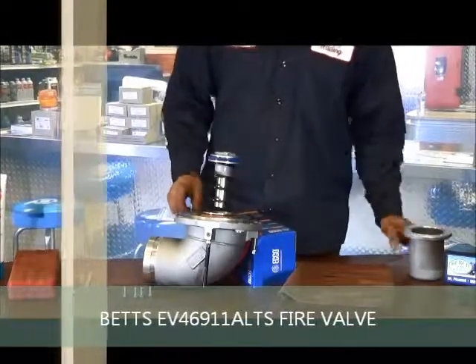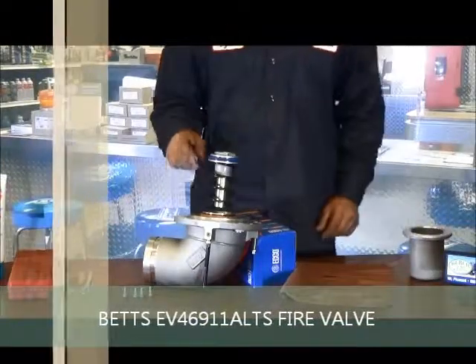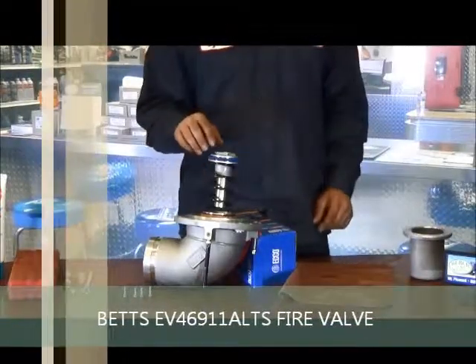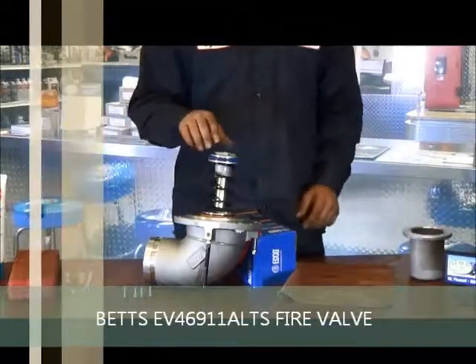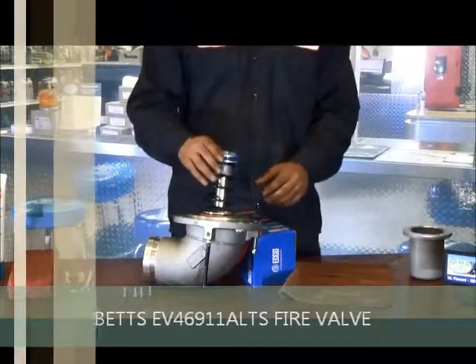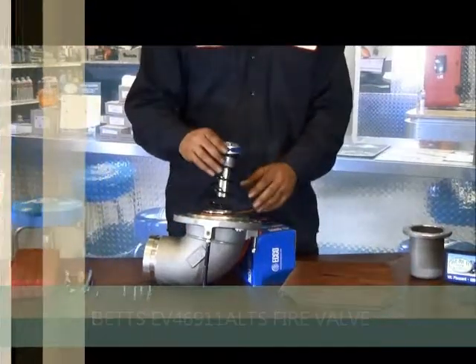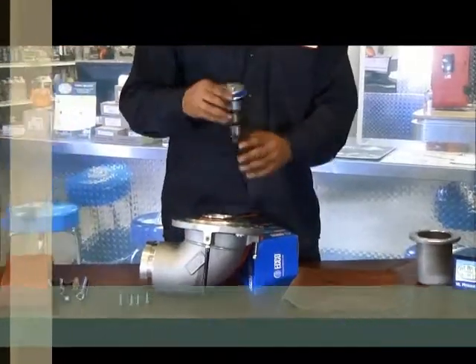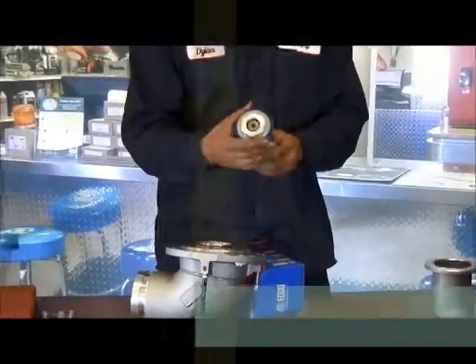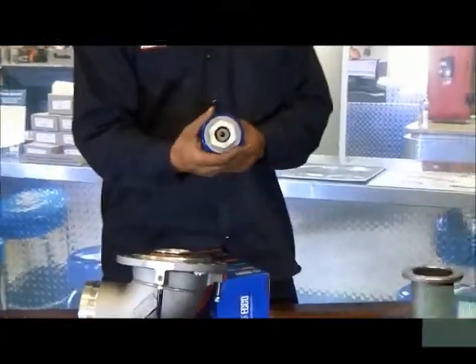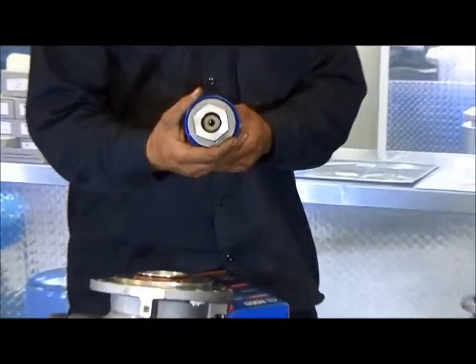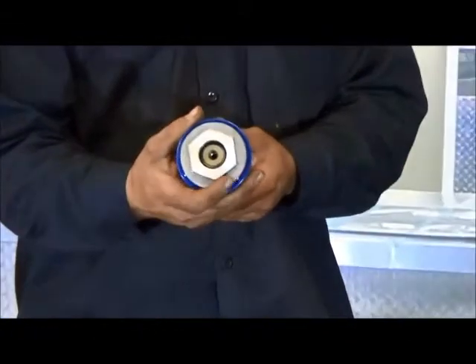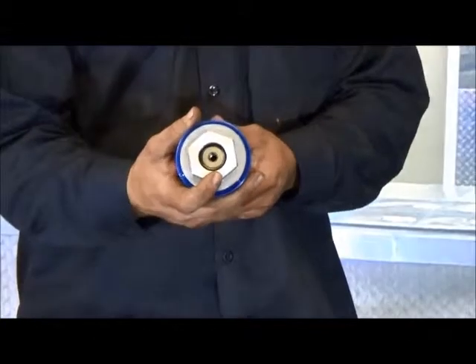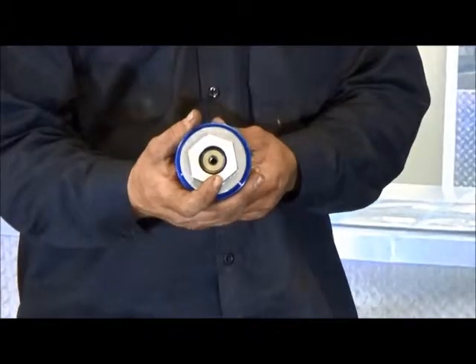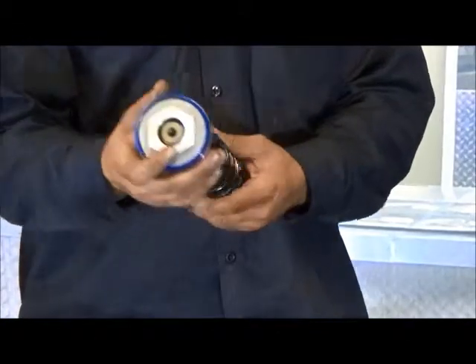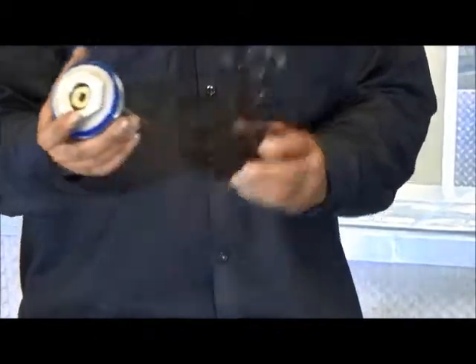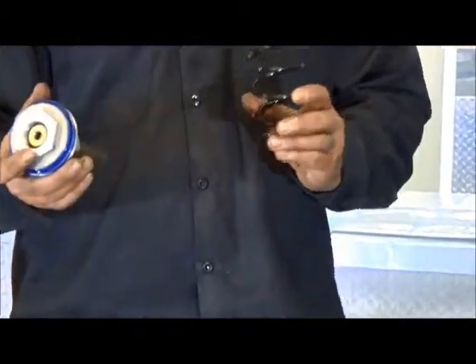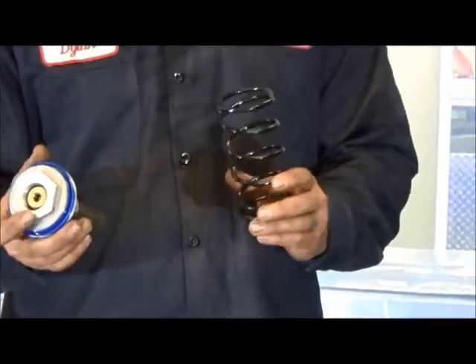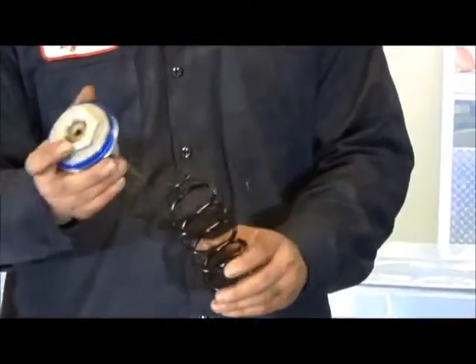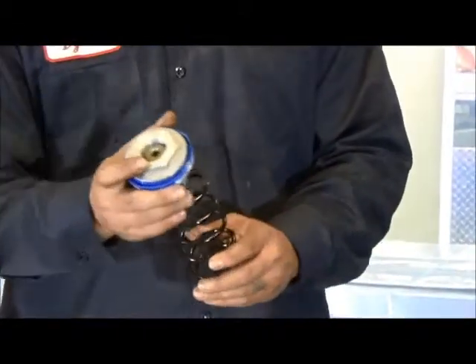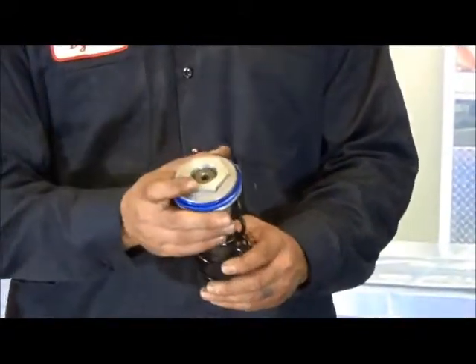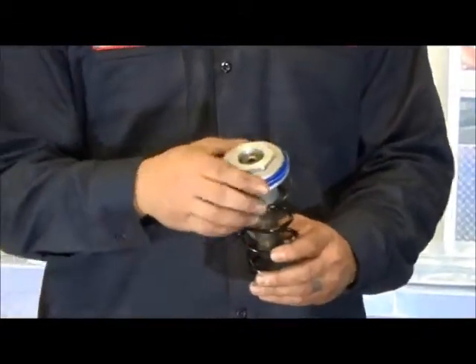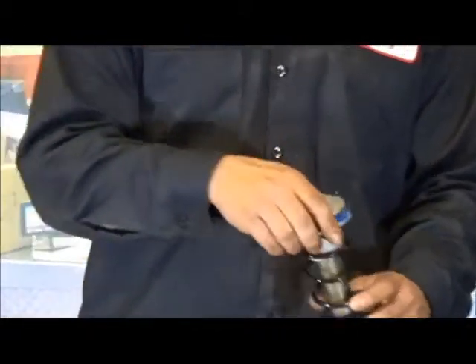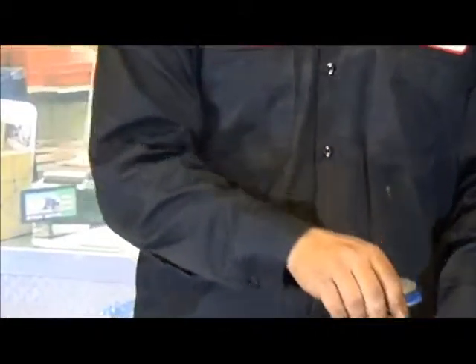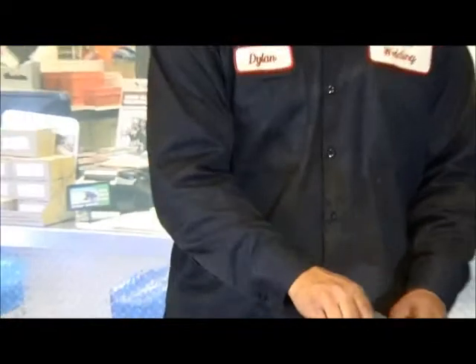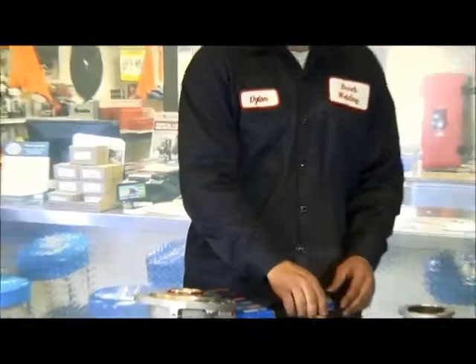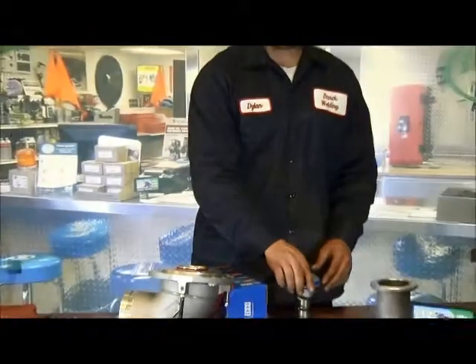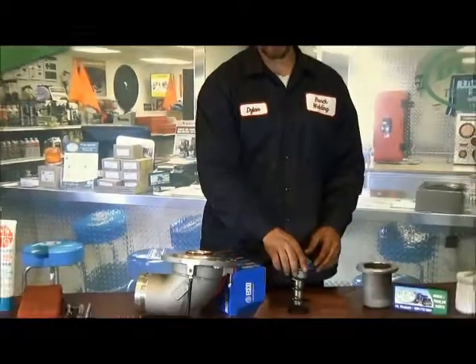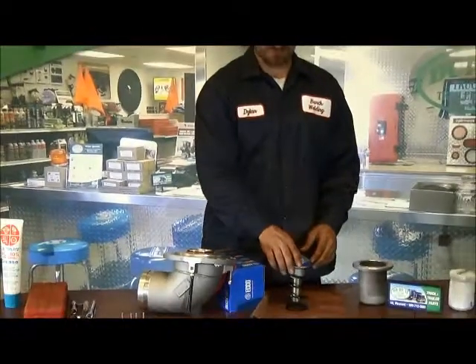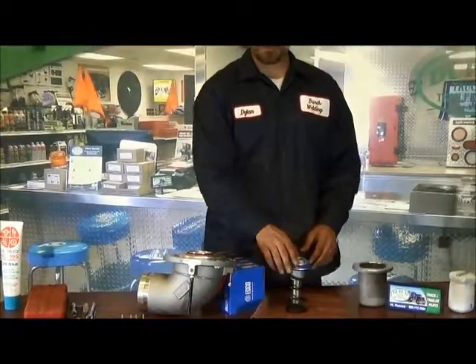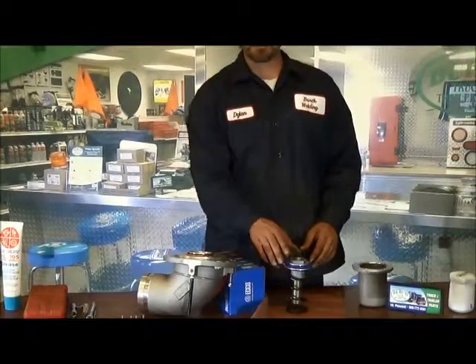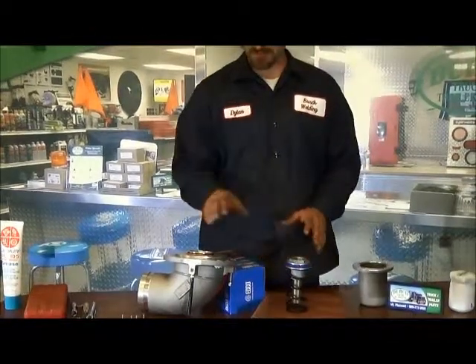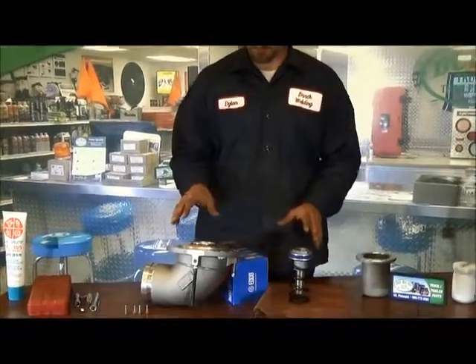With a special tool, you will remove this. It's got an Allen held in it and a heavy spring. Not enough to cause damage, but it will fly off, so use precaution. Use a special tool.